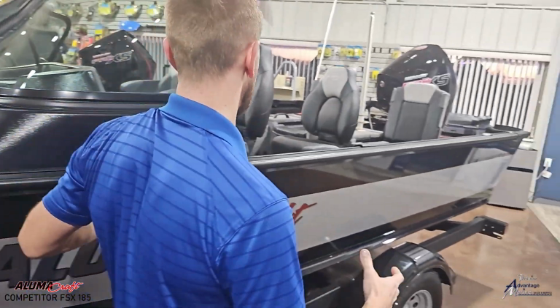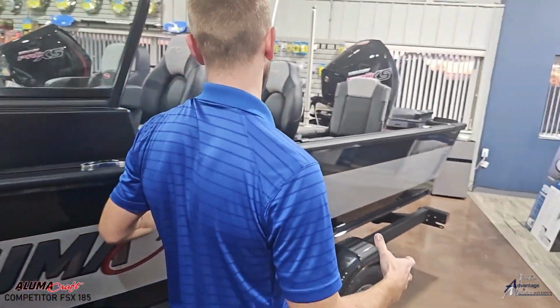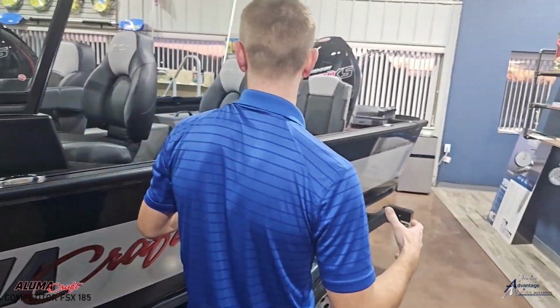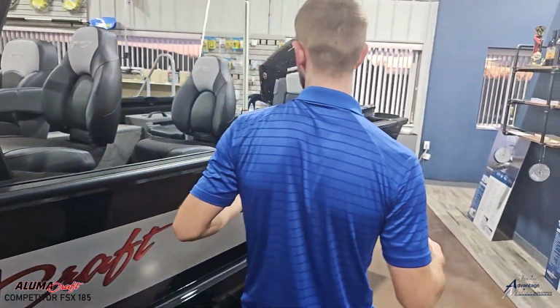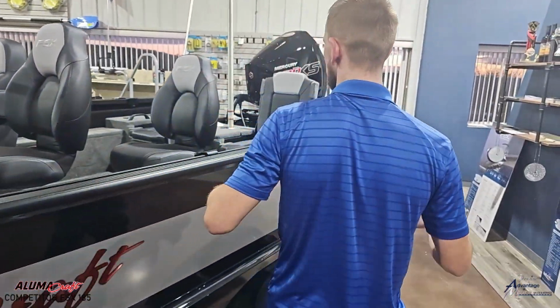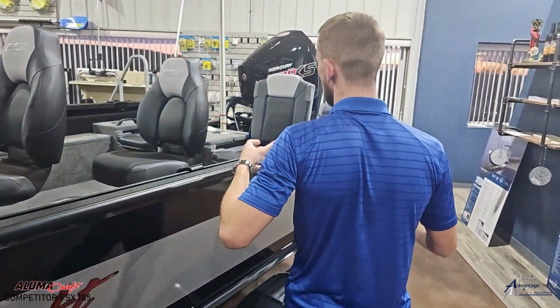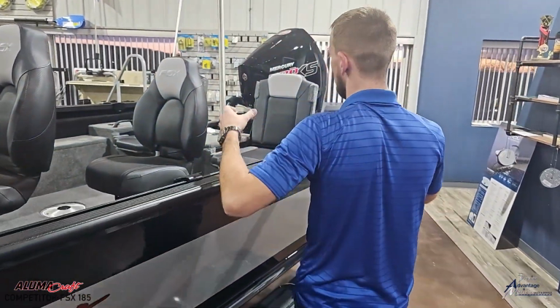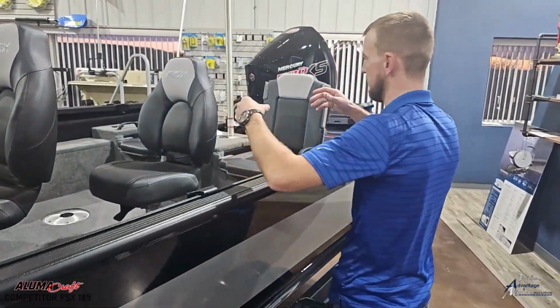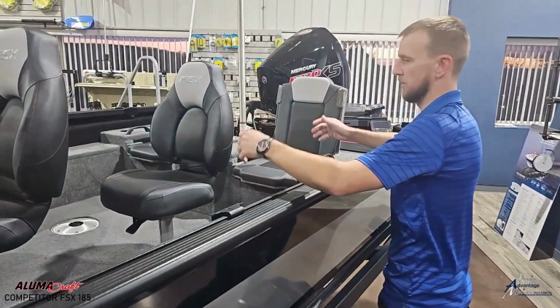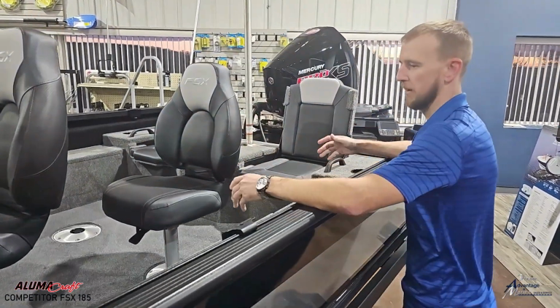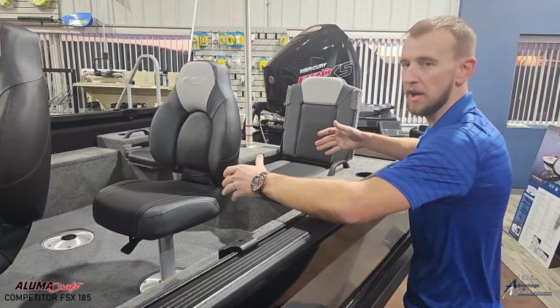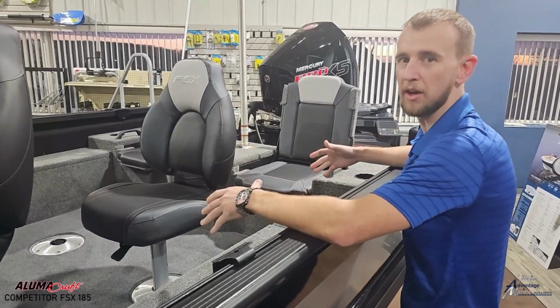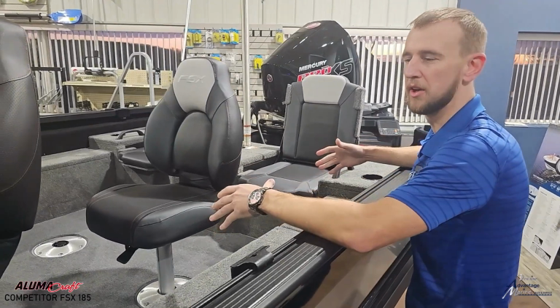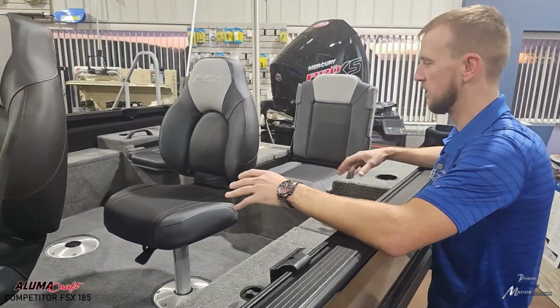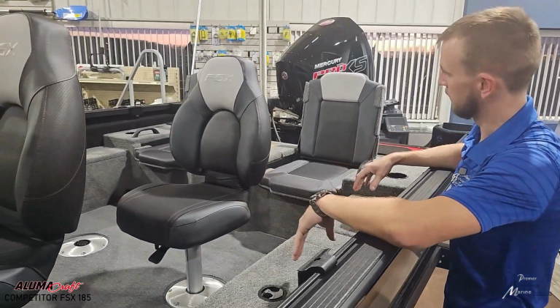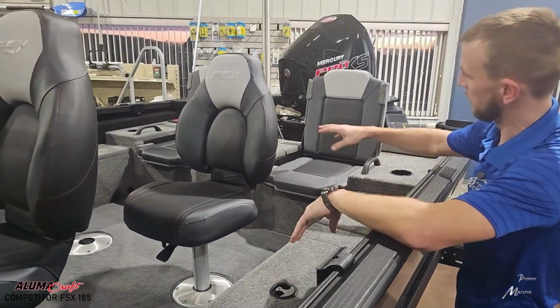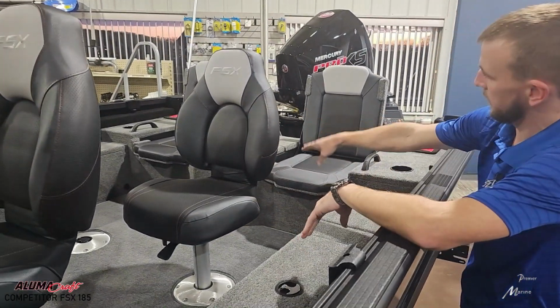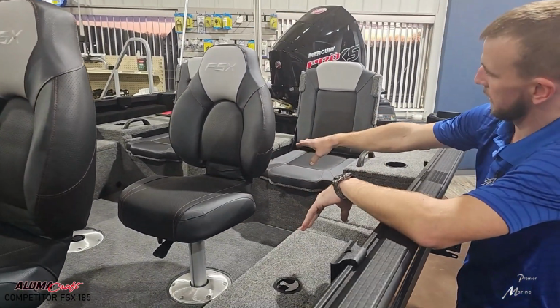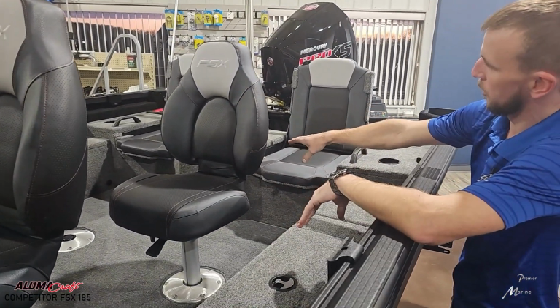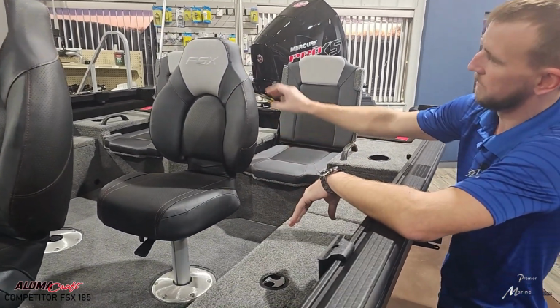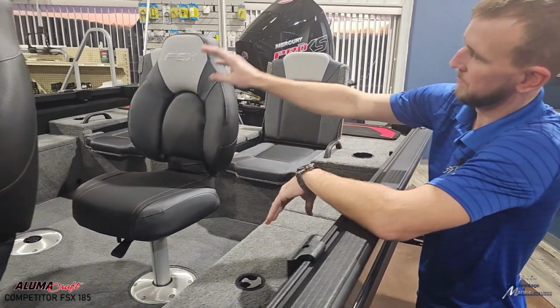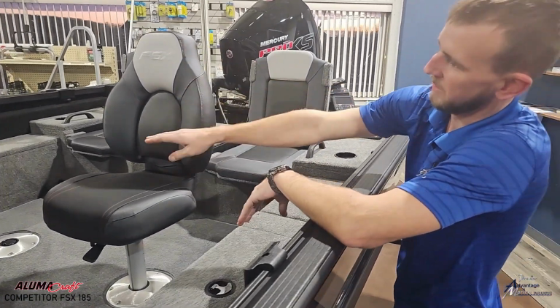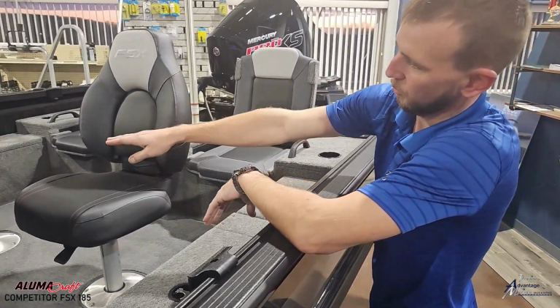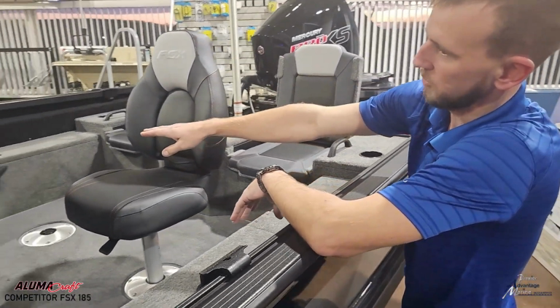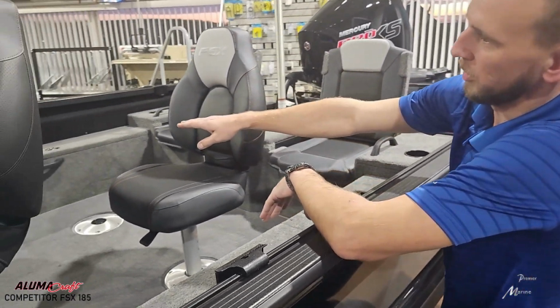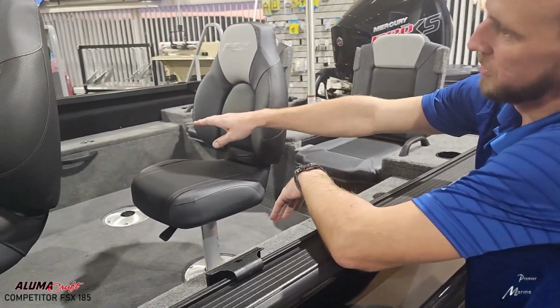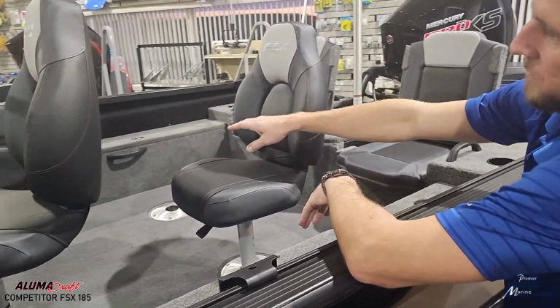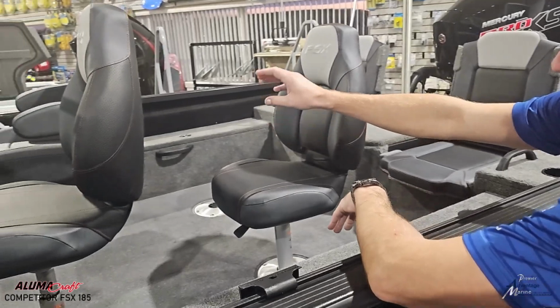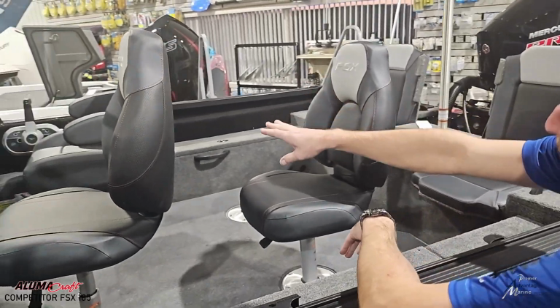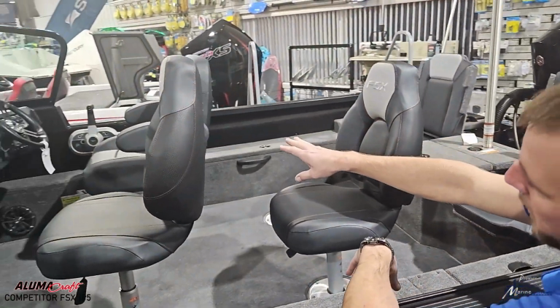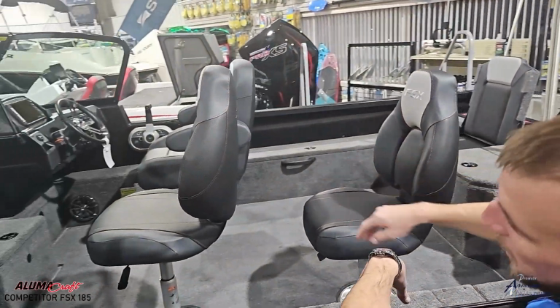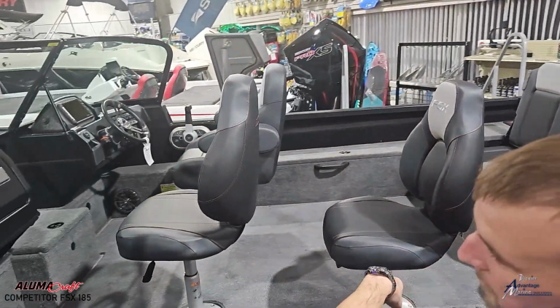Heading back into the cockpit, you can see how big and deep it is. We have all the seats up. You also have another live well, rod storage, and an extremely comfortable captain seat.